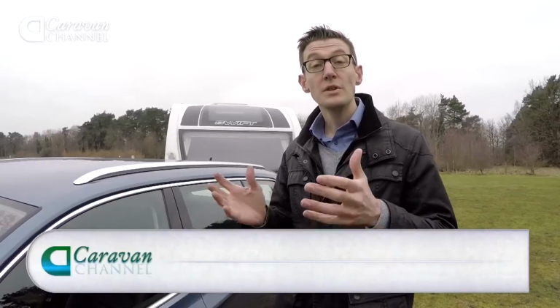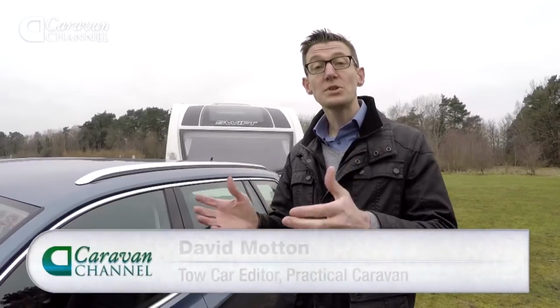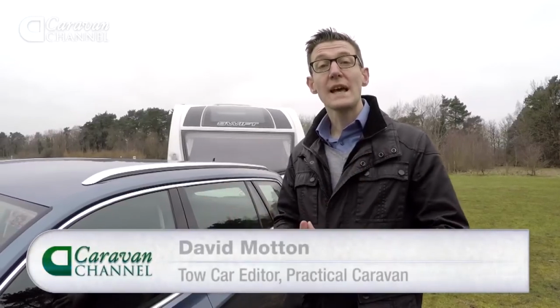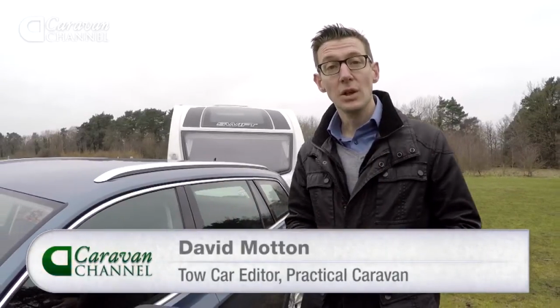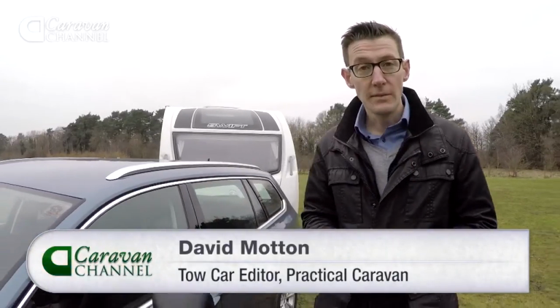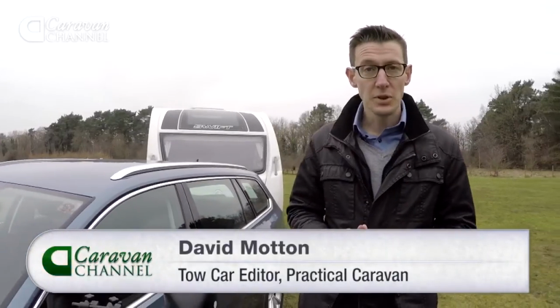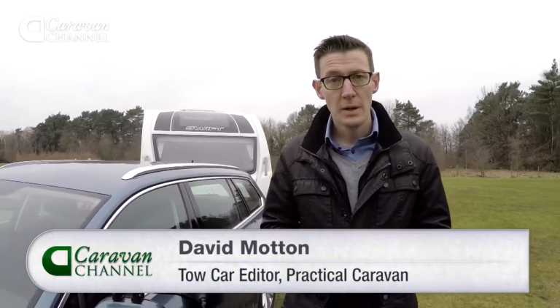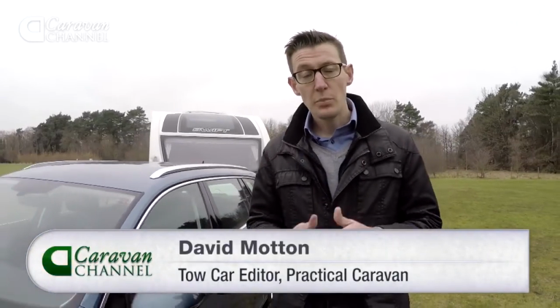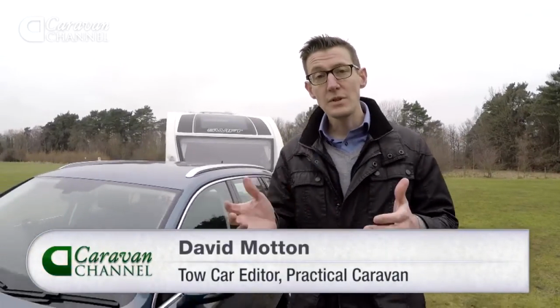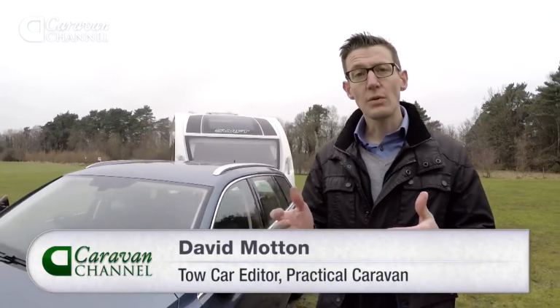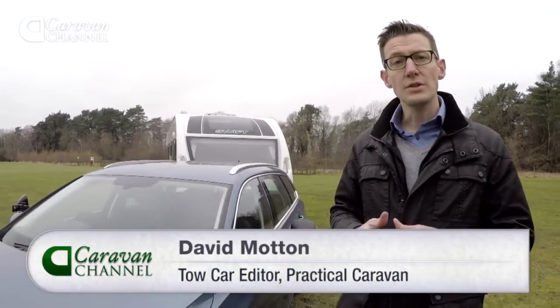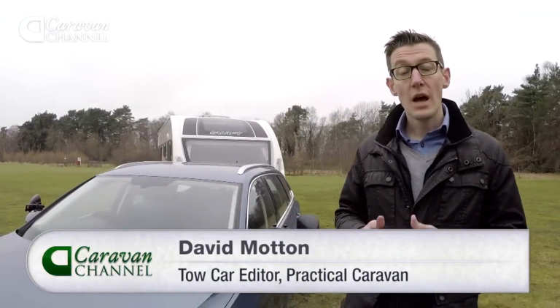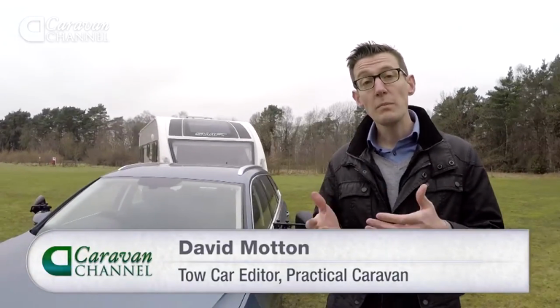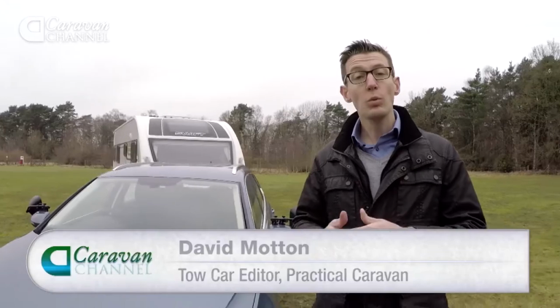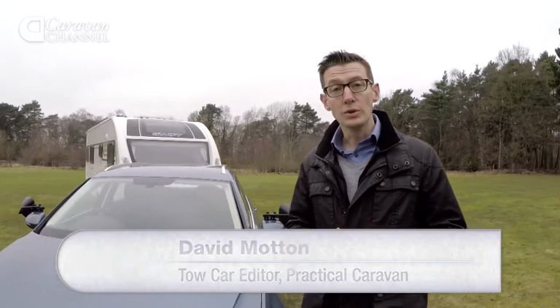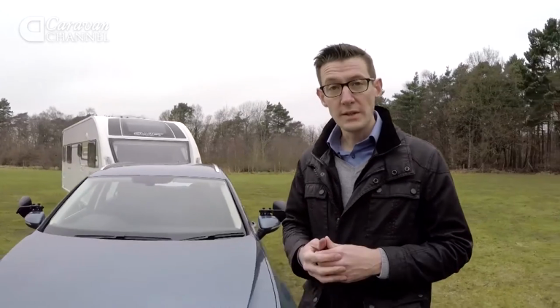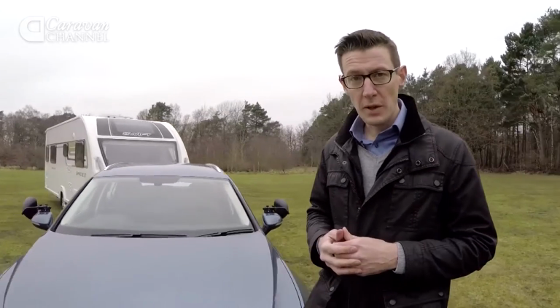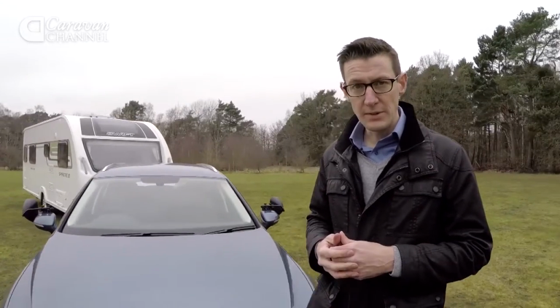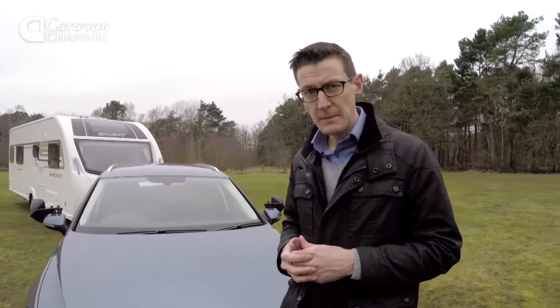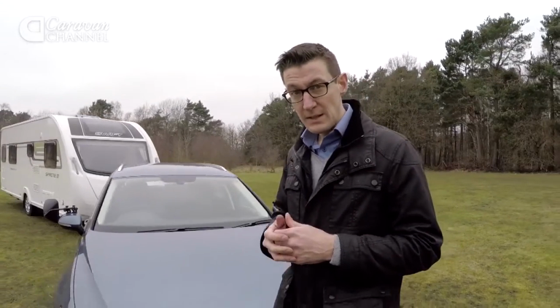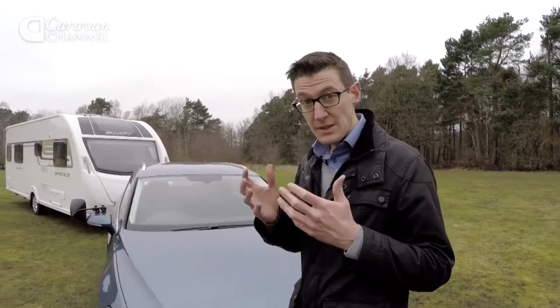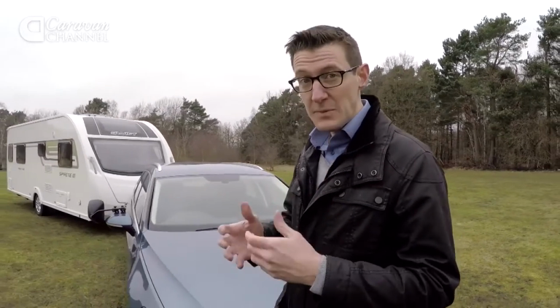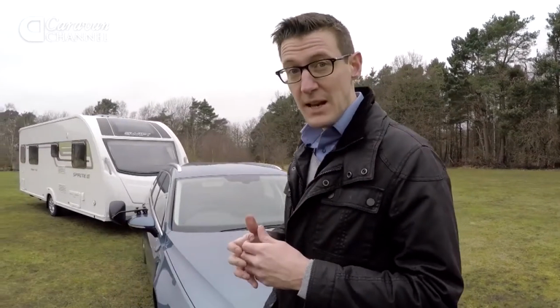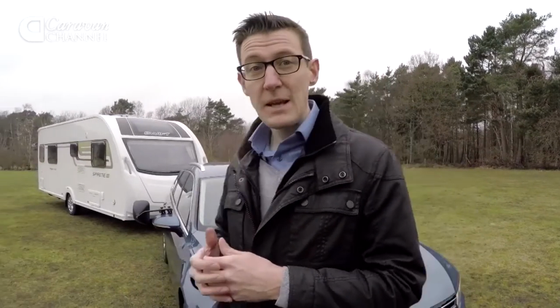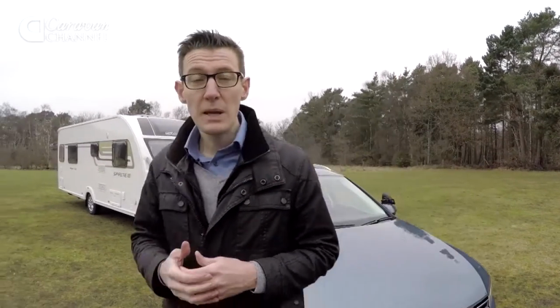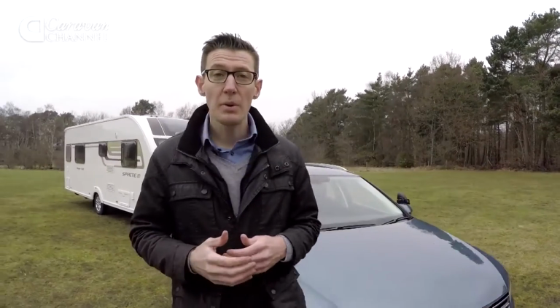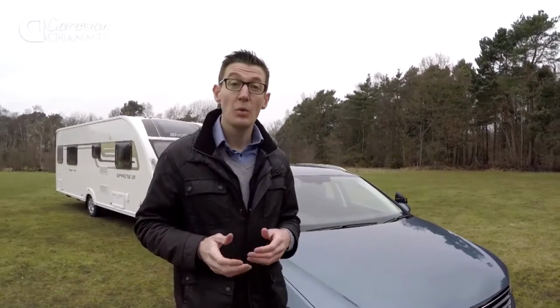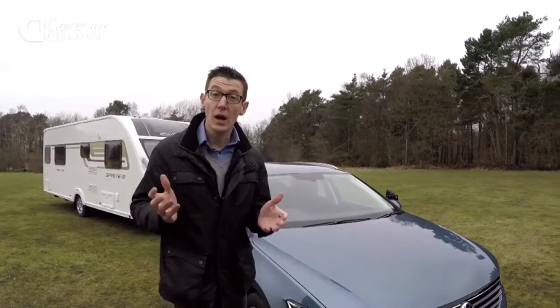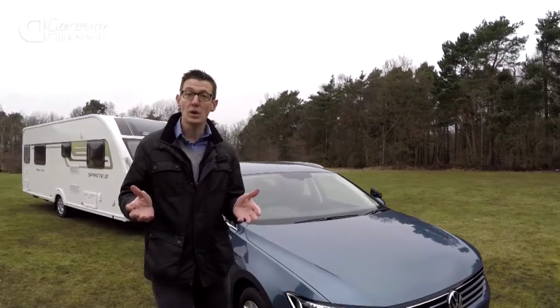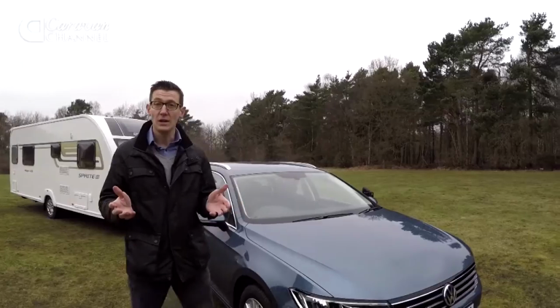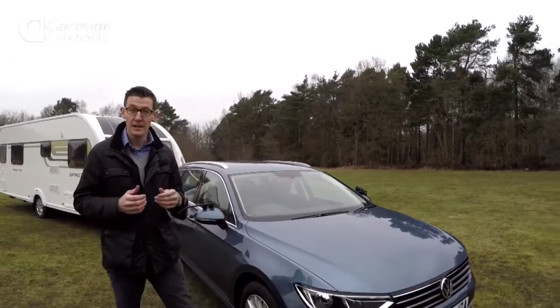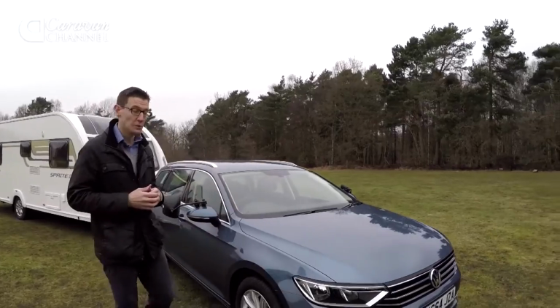The new Passat has a lot to live up to. Previous generations have won many awards for their towing ability. Does today's Passat pick up where the old car left off?